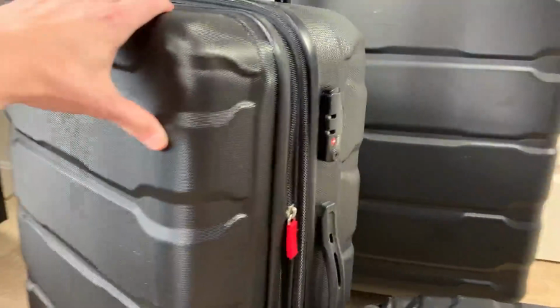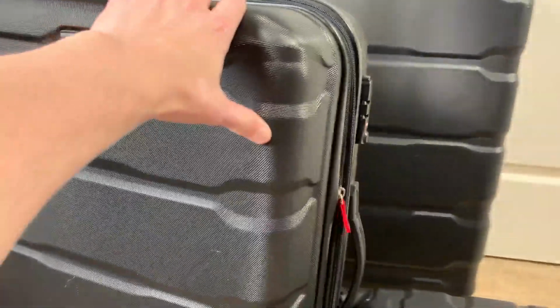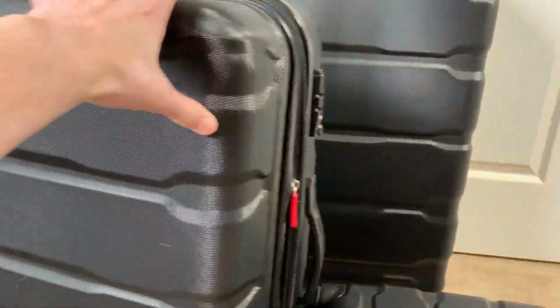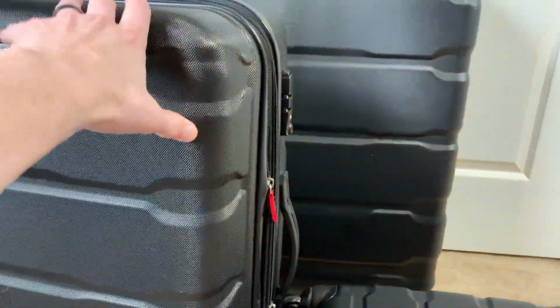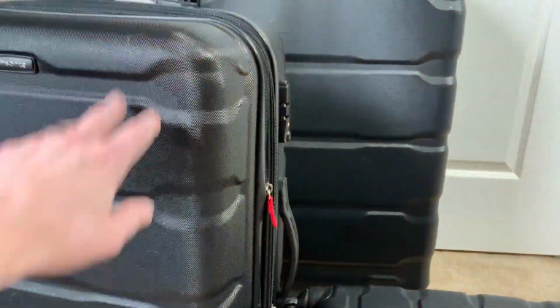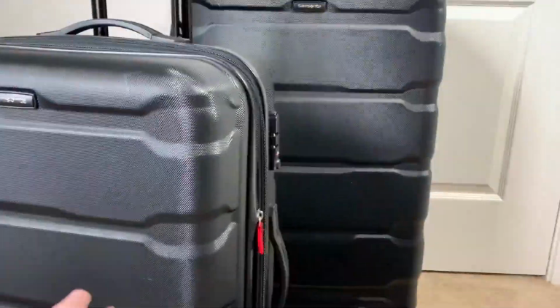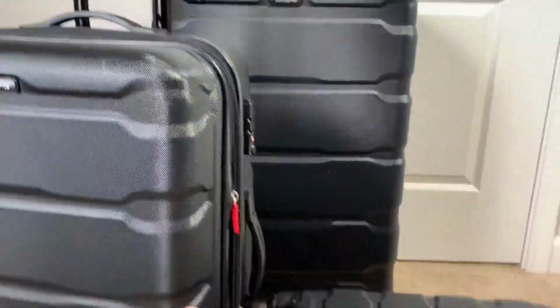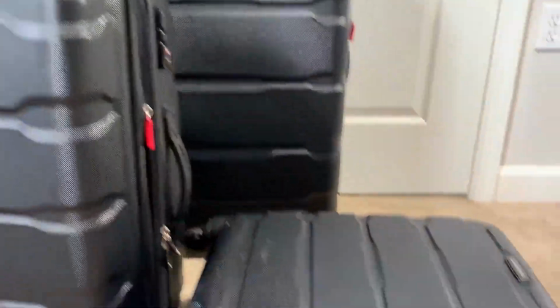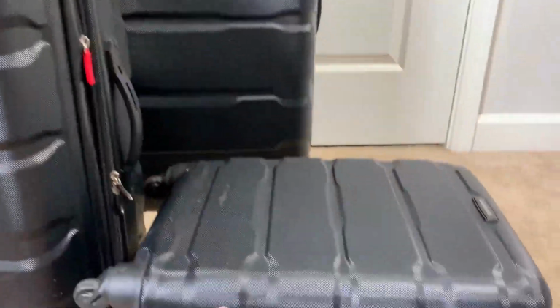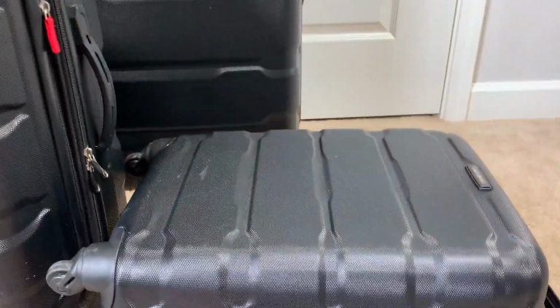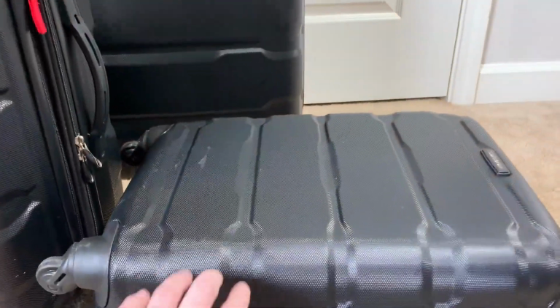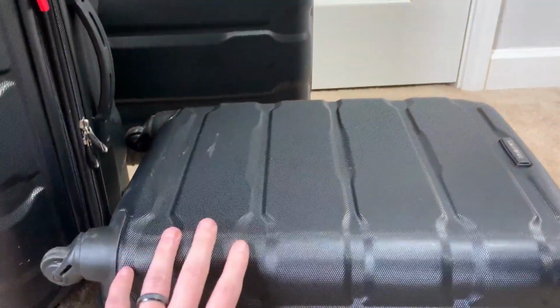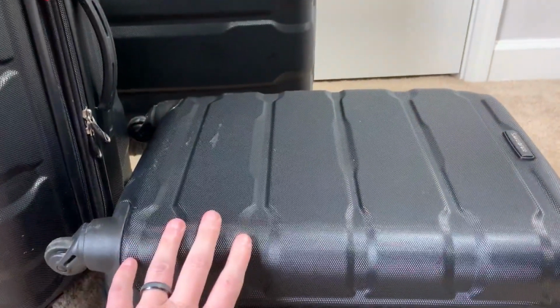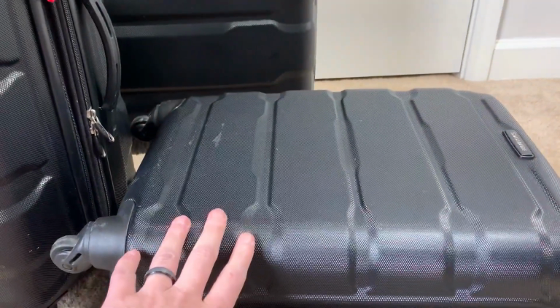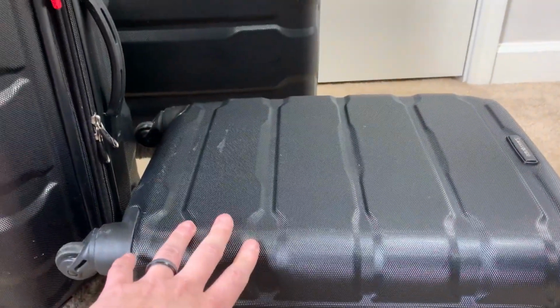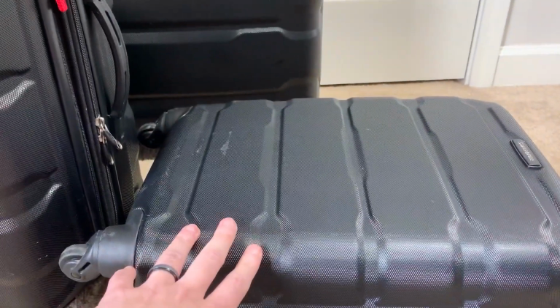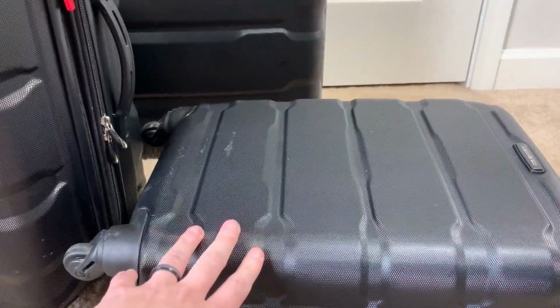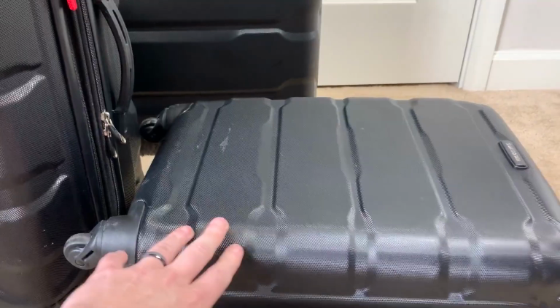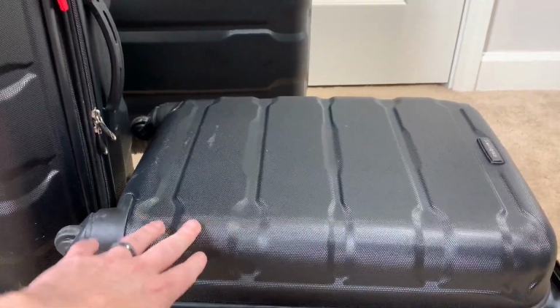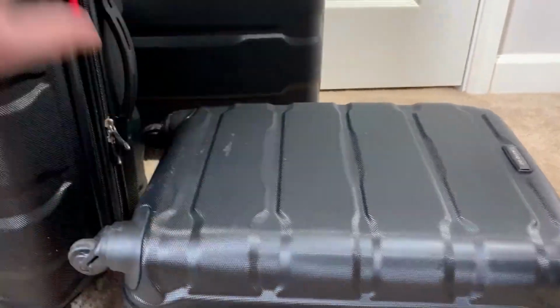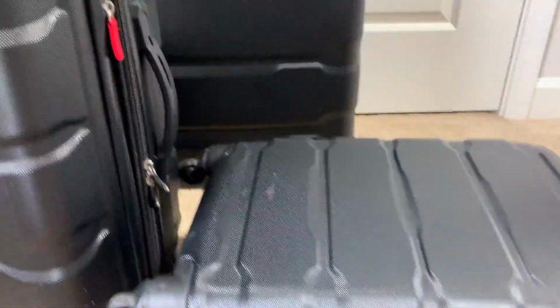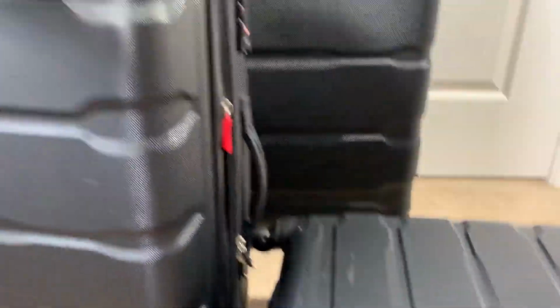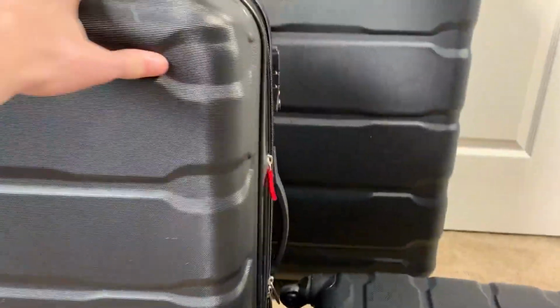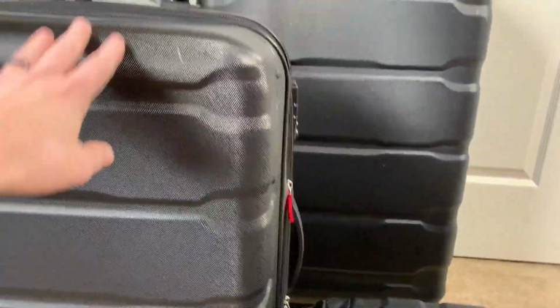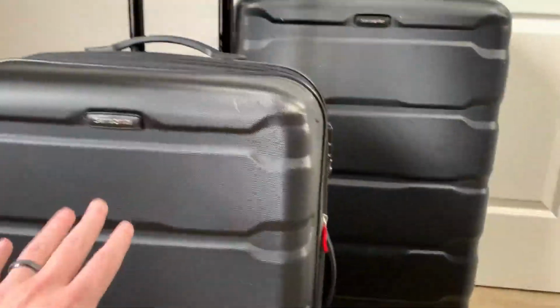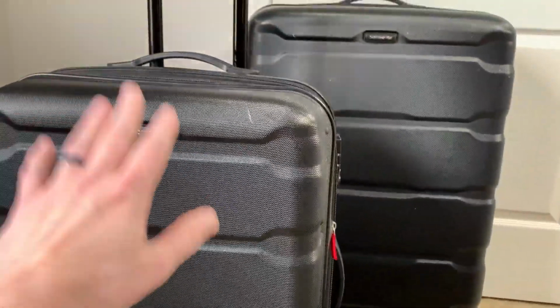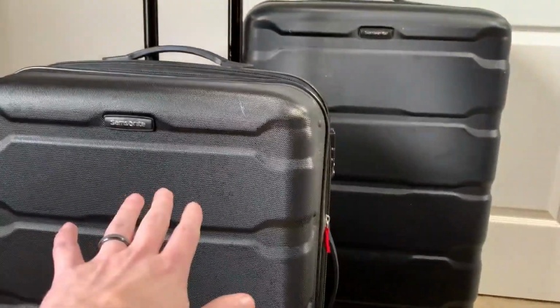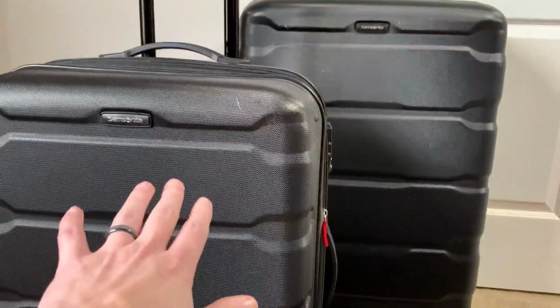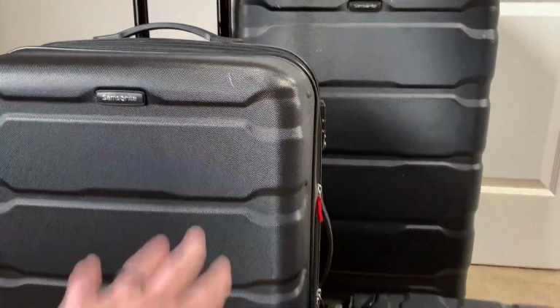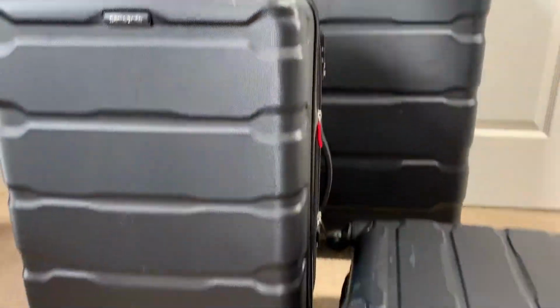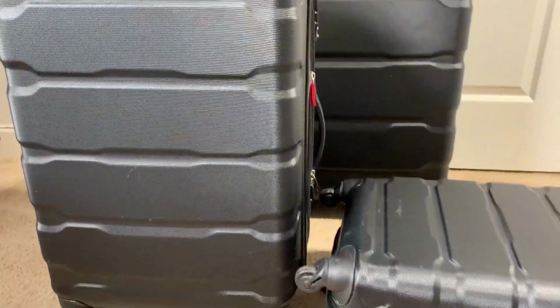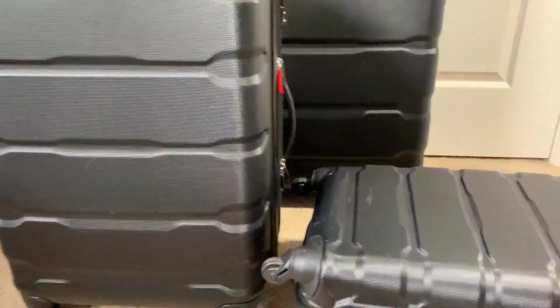I am able to get it on certain planes. So if you are considering which one to get as a carry-on, the small one is going to be the one you're looking for. With the middle one, you're going to run the risk — maybe they will let you, maybe they won't.